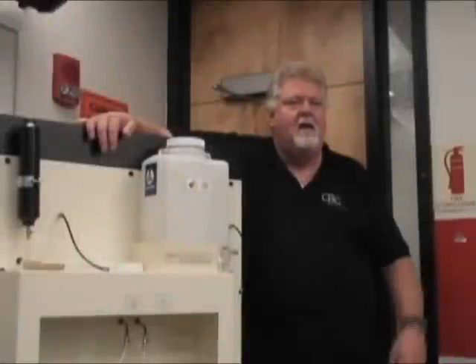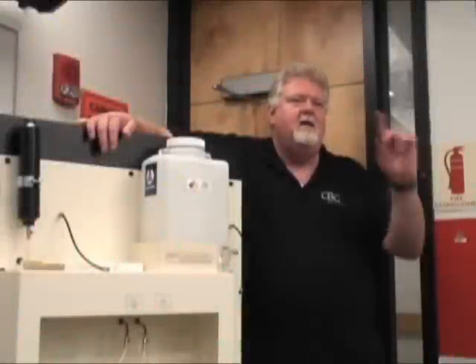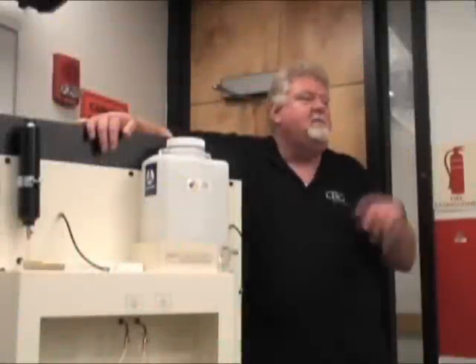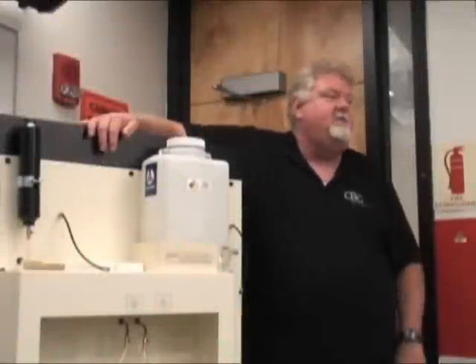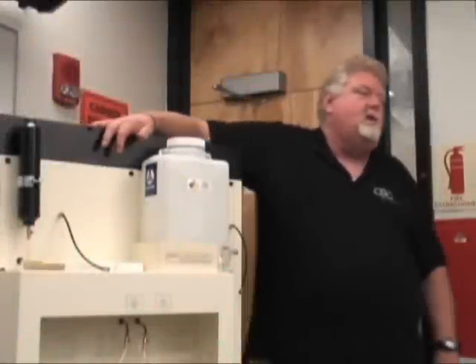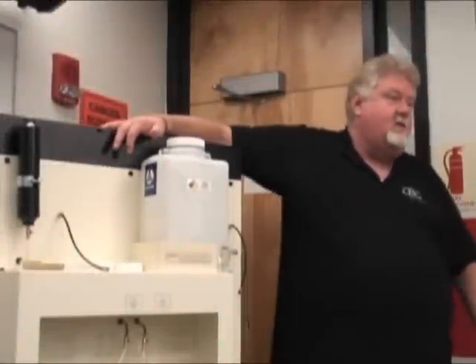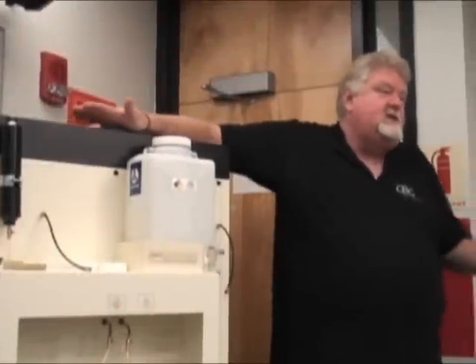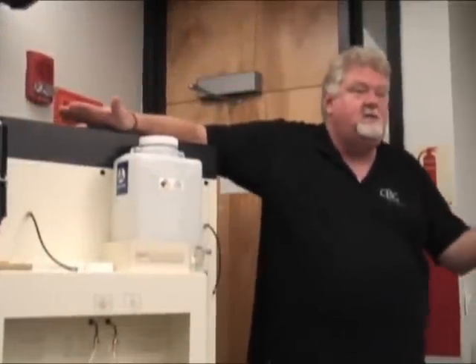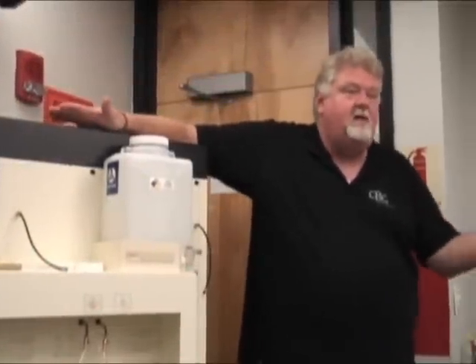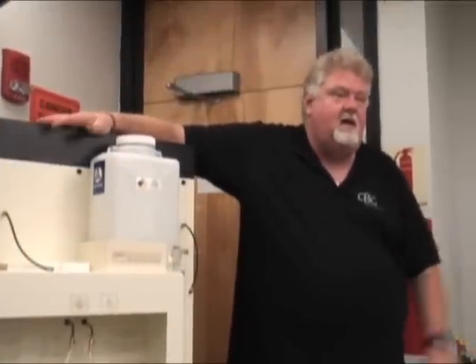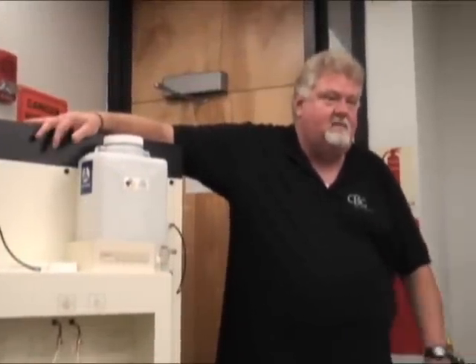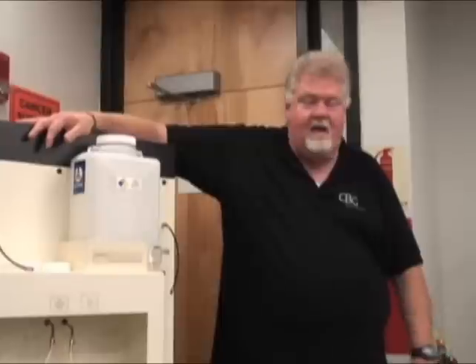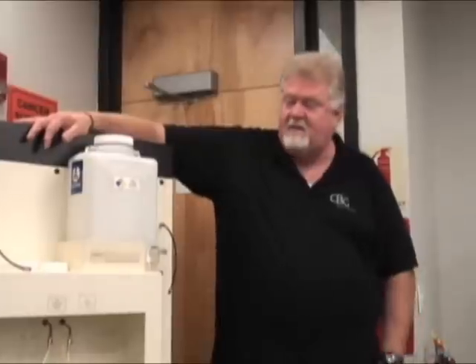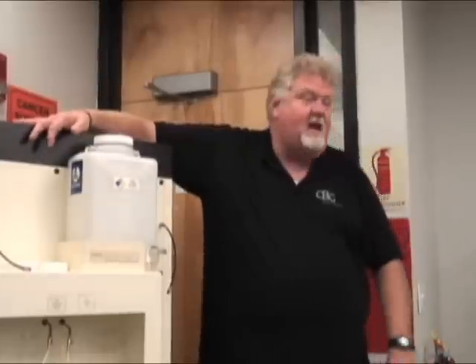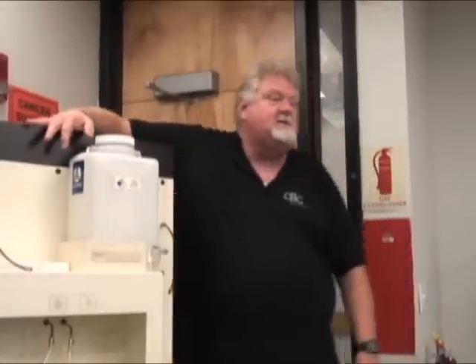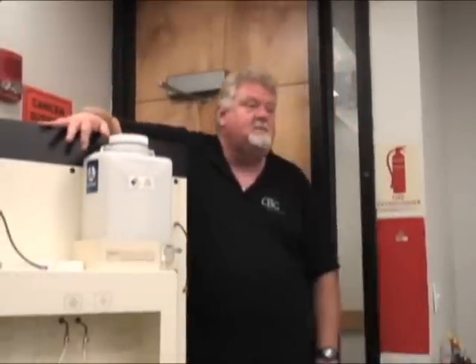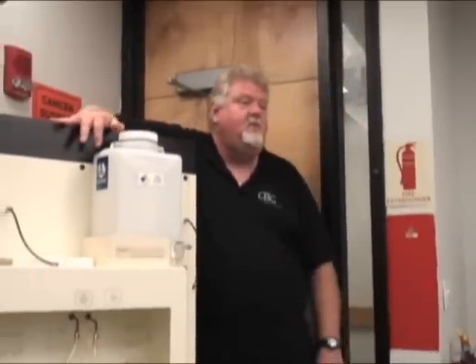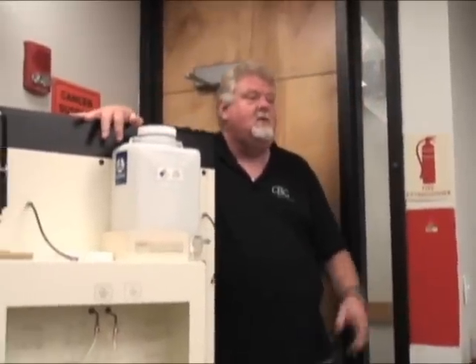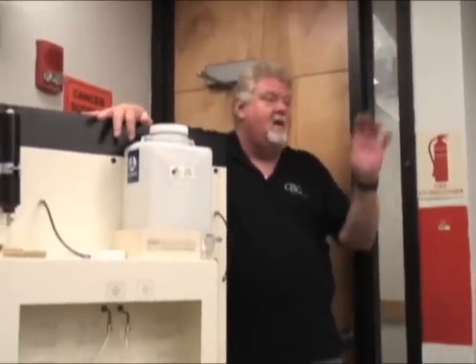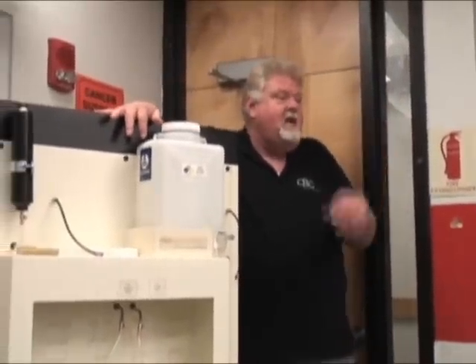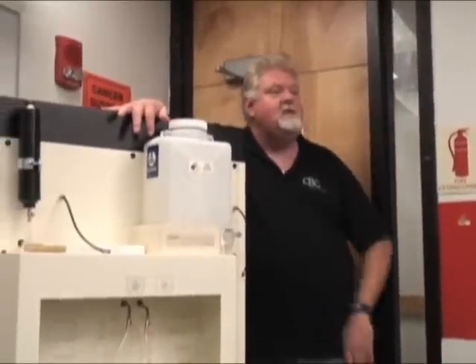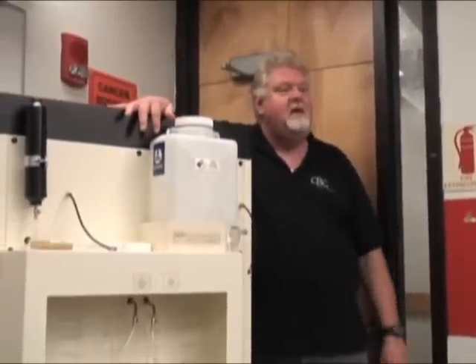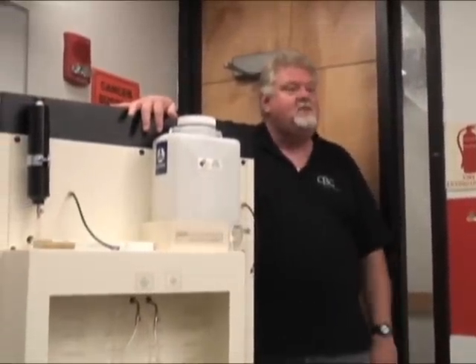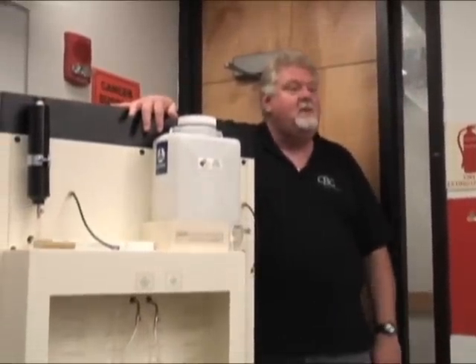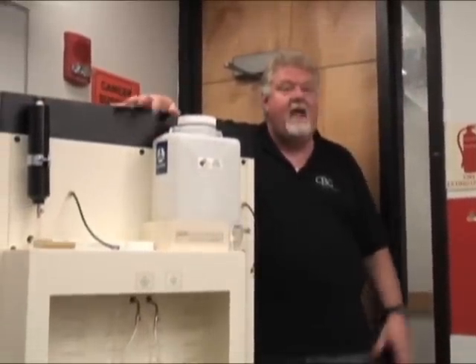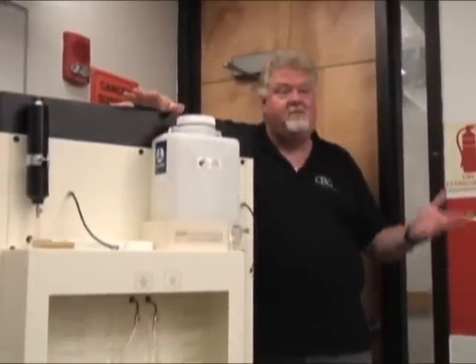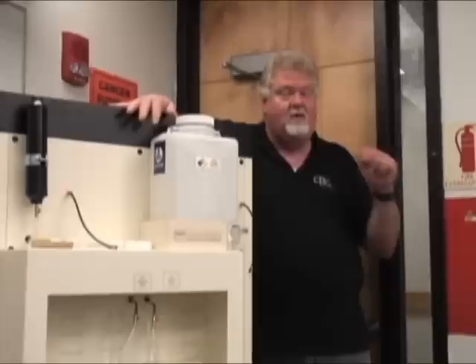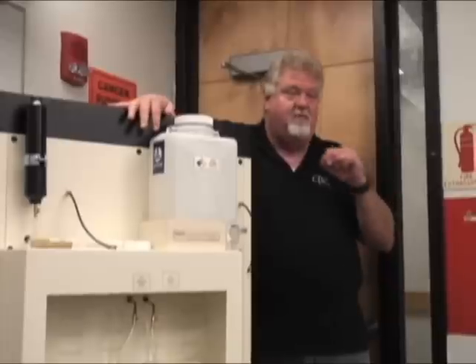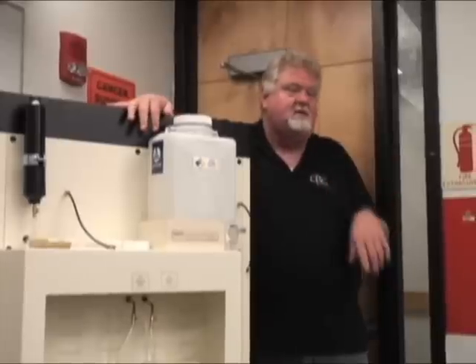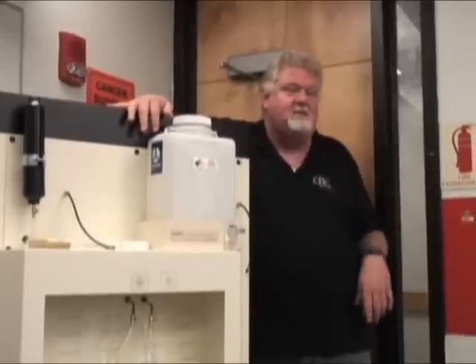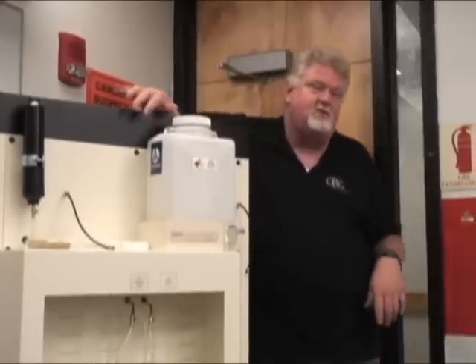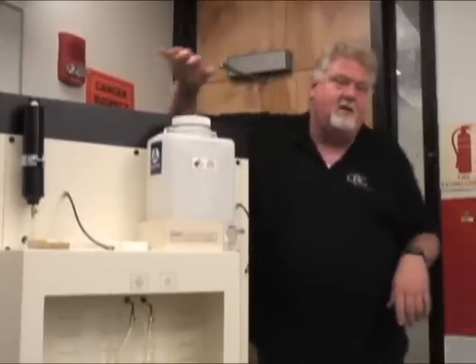Hi everybody, my name is Jeff Welch. I work for CBG Biotech. I've actually had lab experience before, so any questions about laboratory I'll be glad to answer. I worked in Pathology for about 22 years.